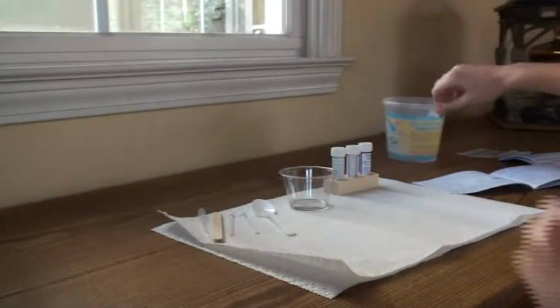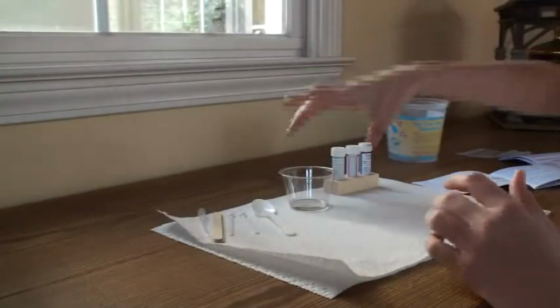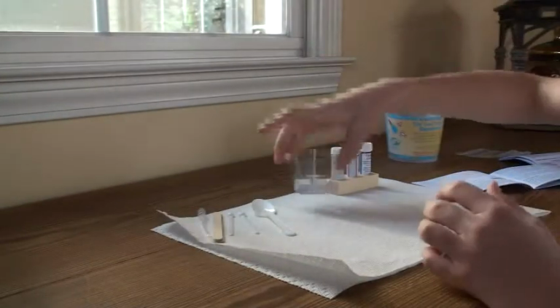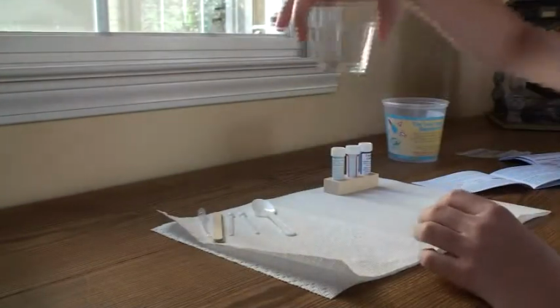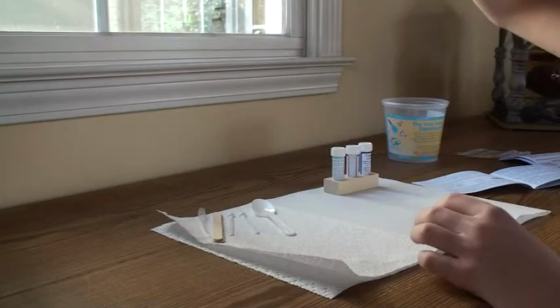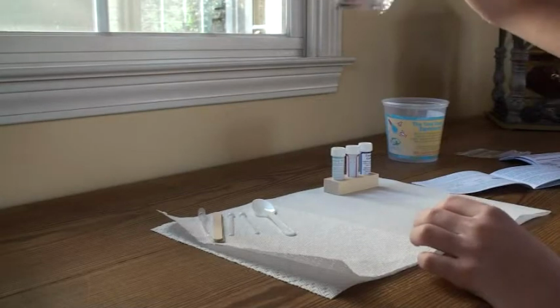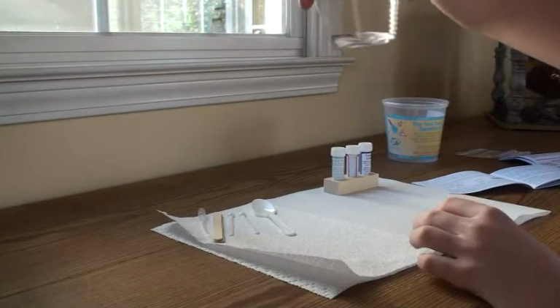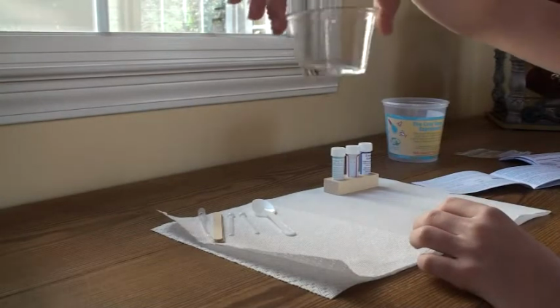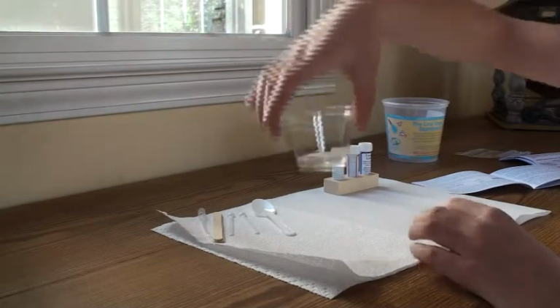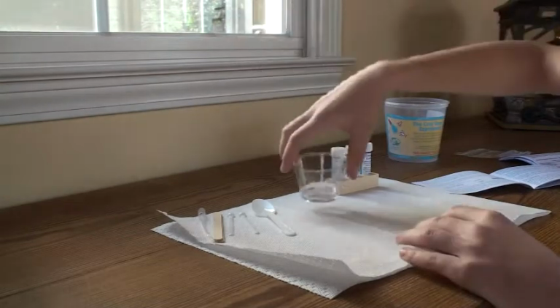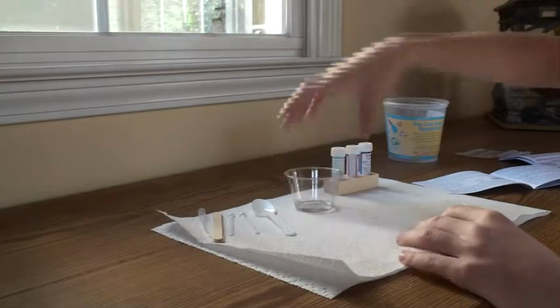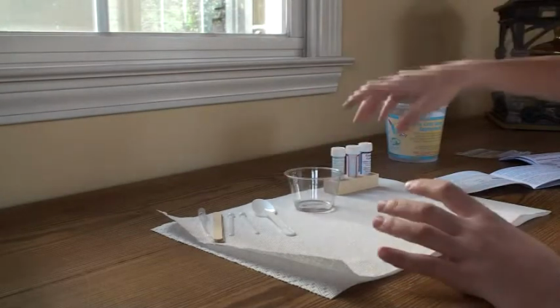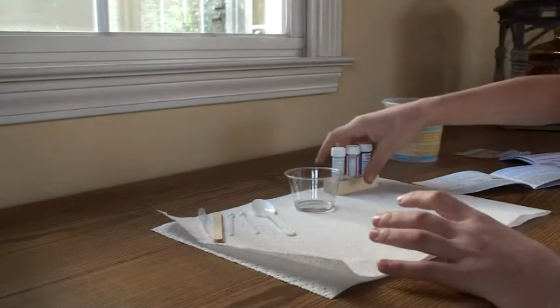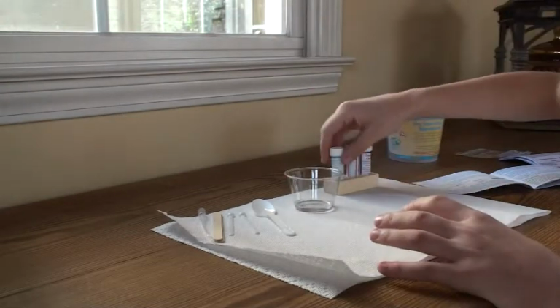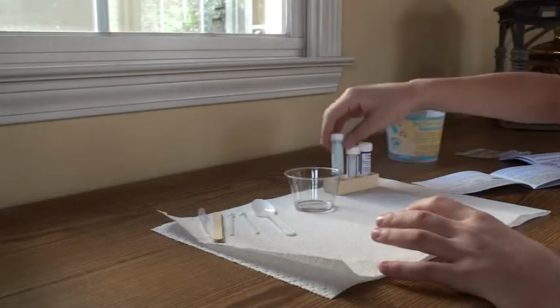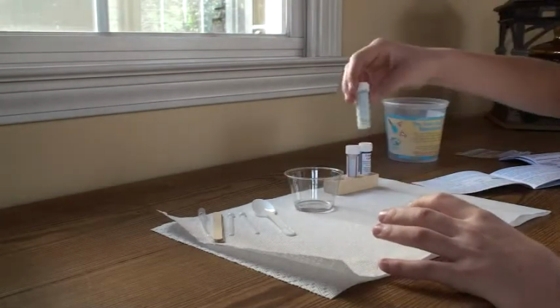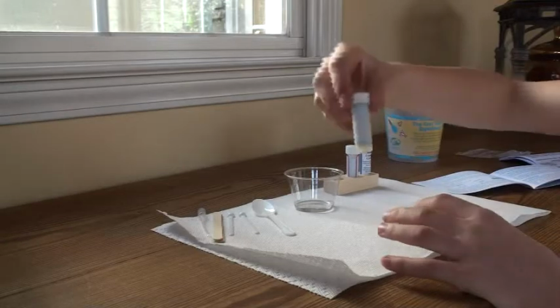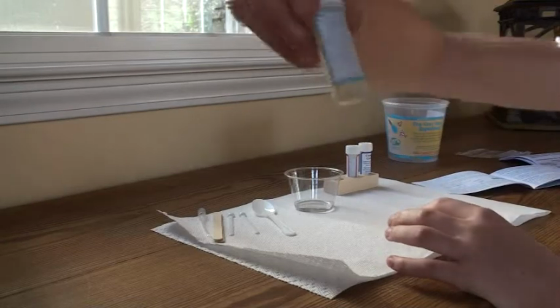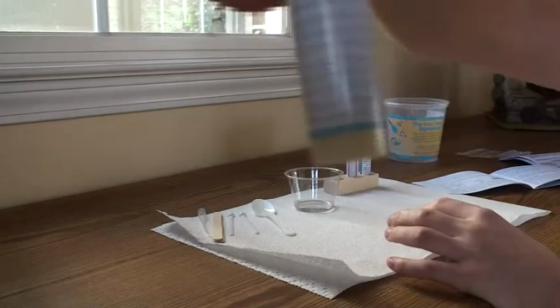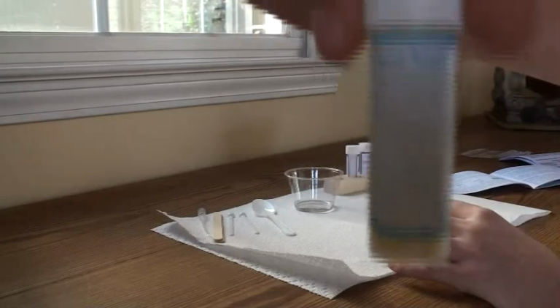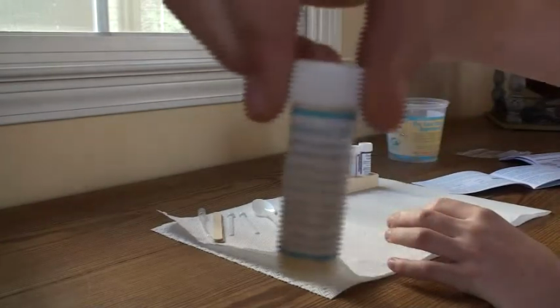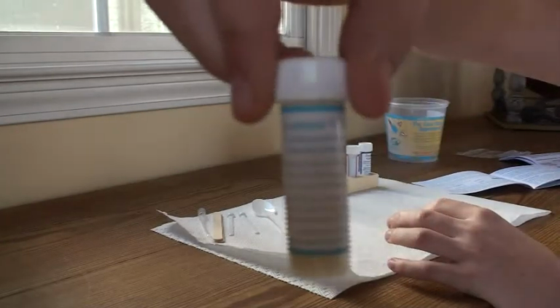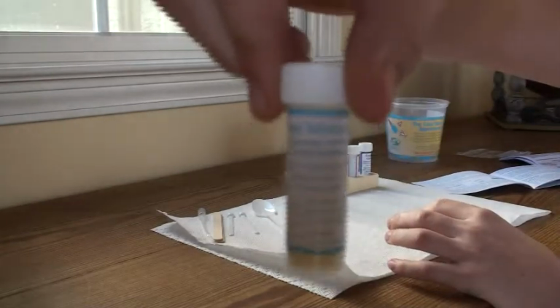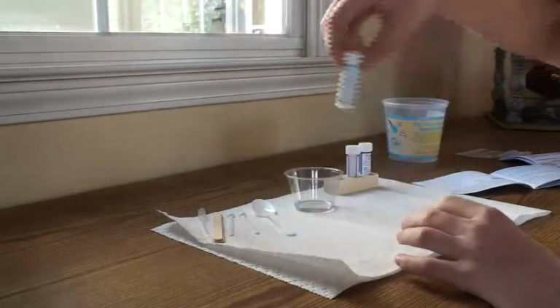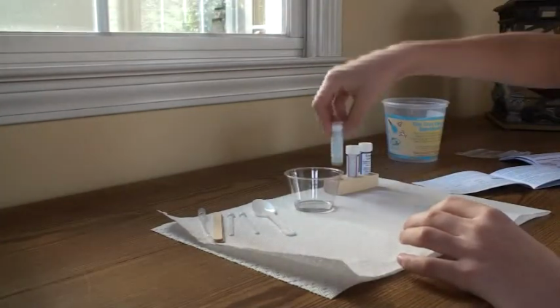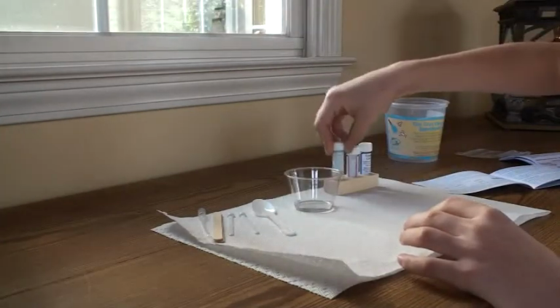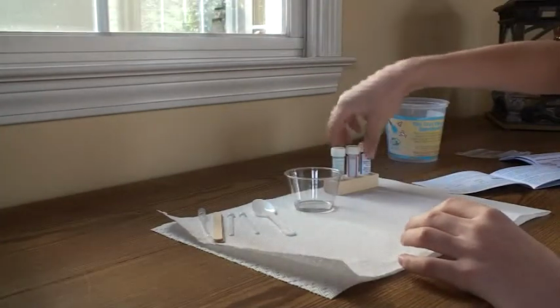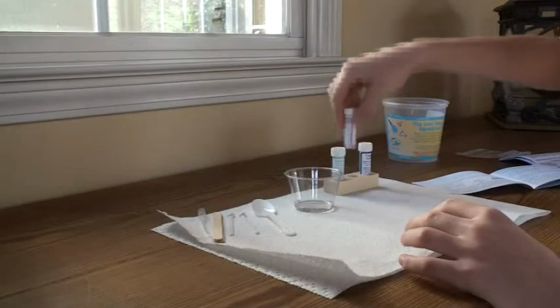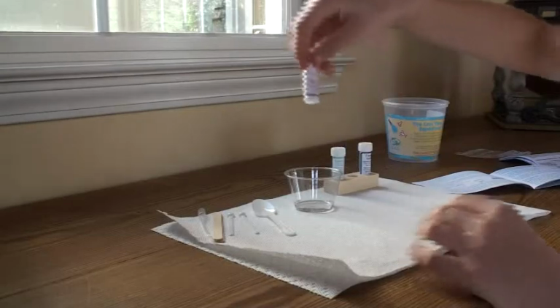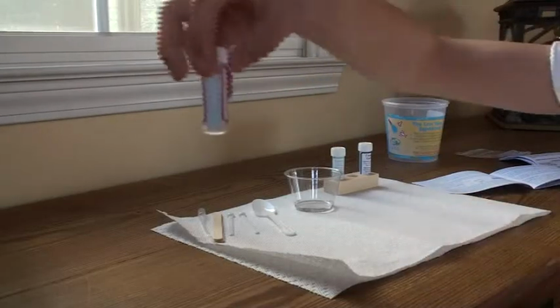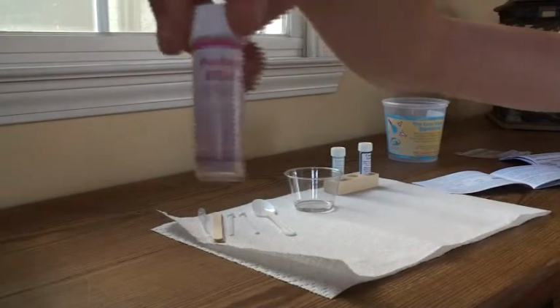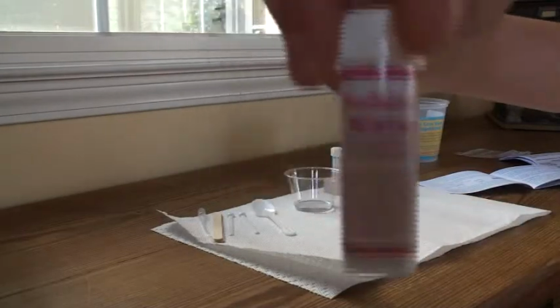So it tells you you need two teaspoons of water. It's kind of weird, but some of this stuff — I don't know. If it makes a light, I'm happy.